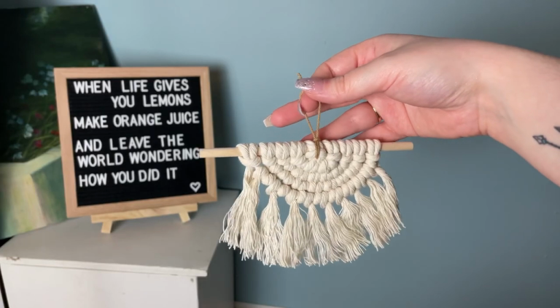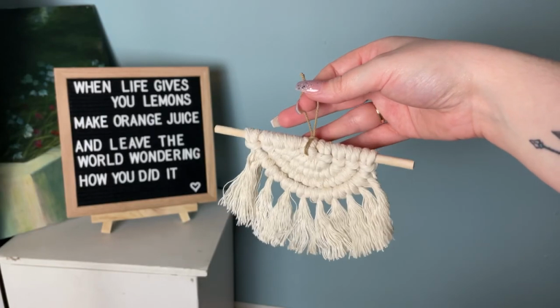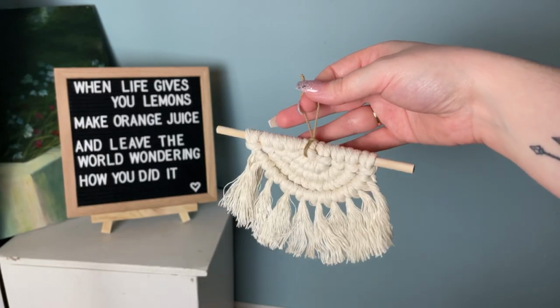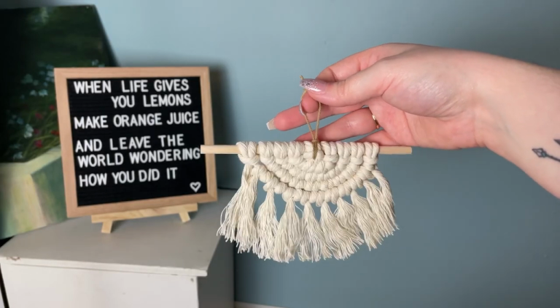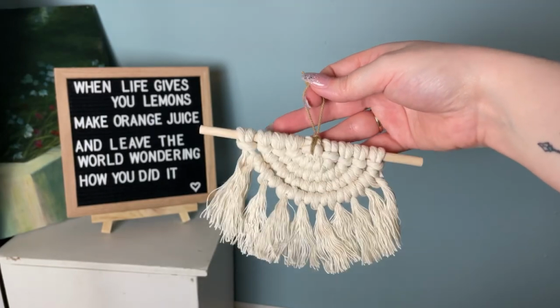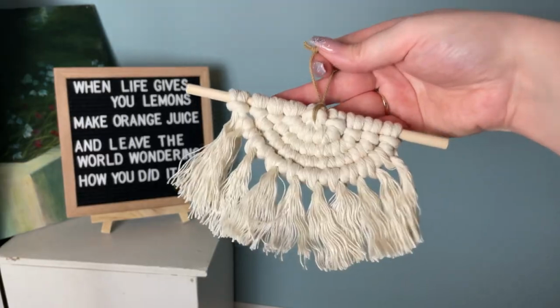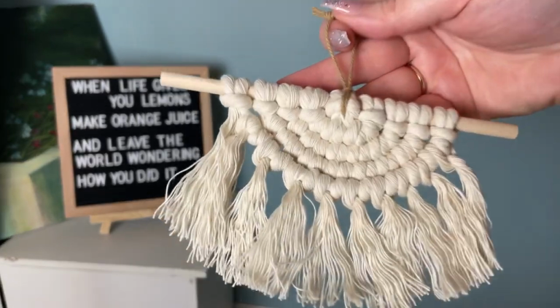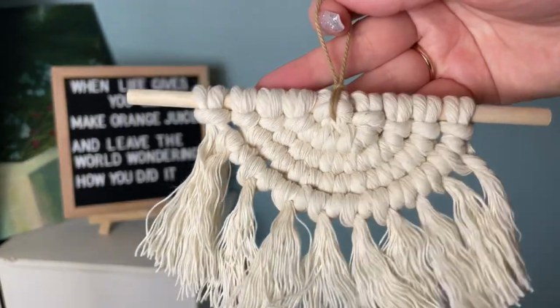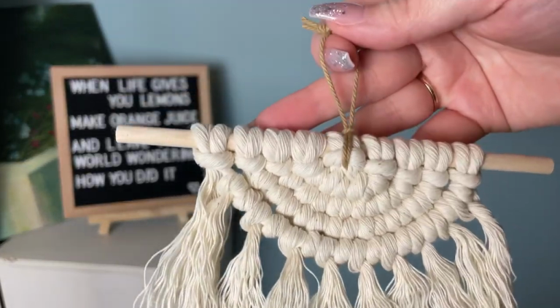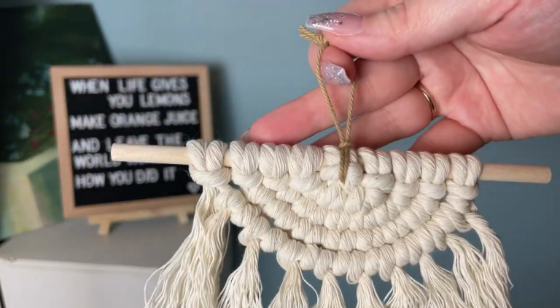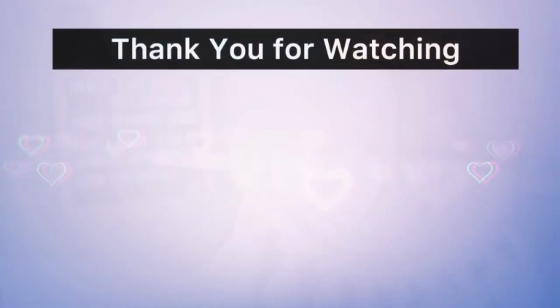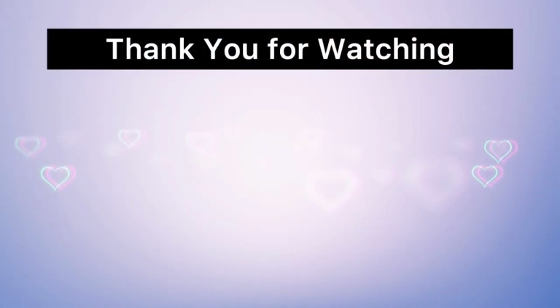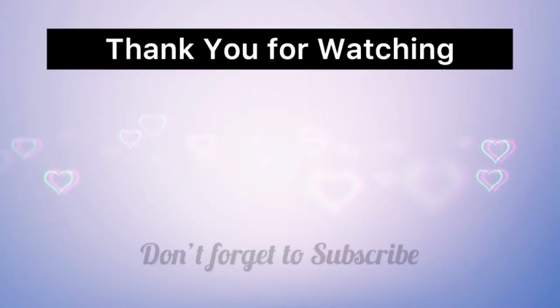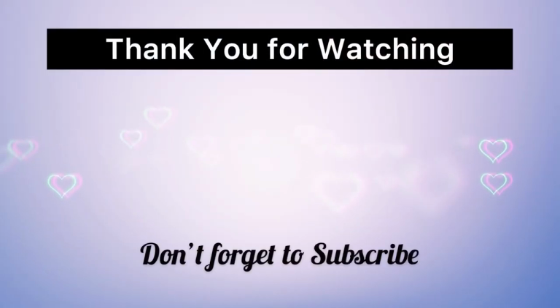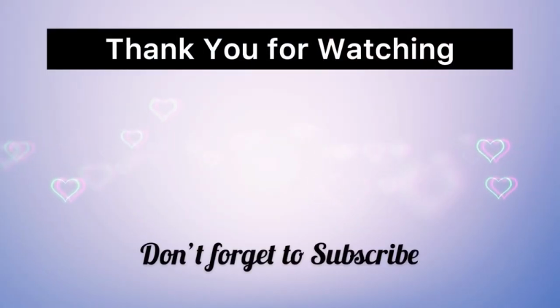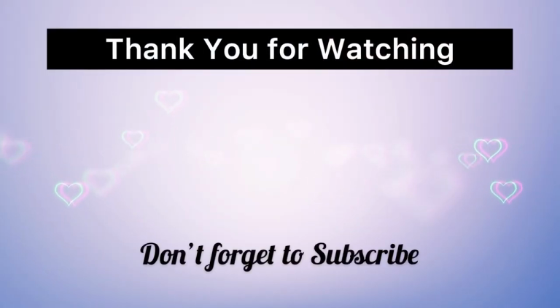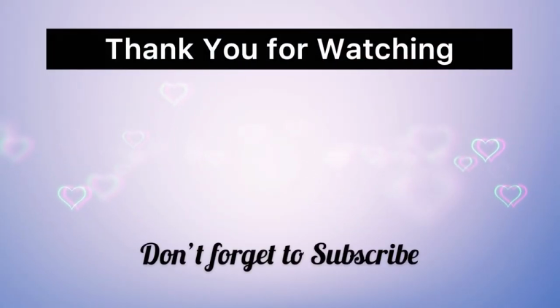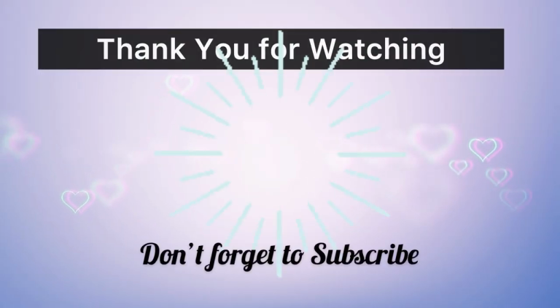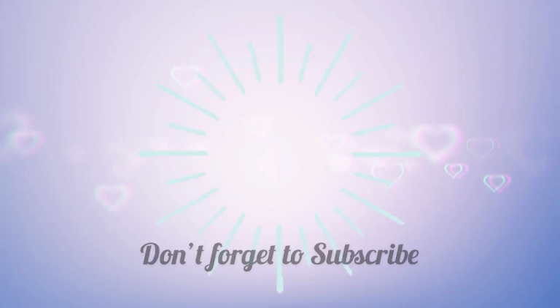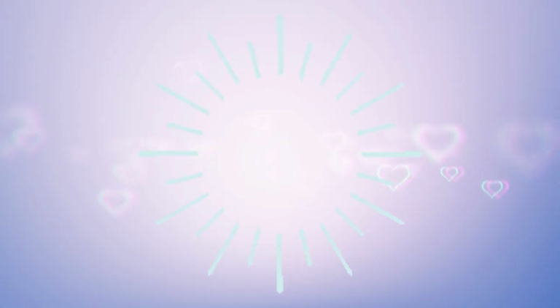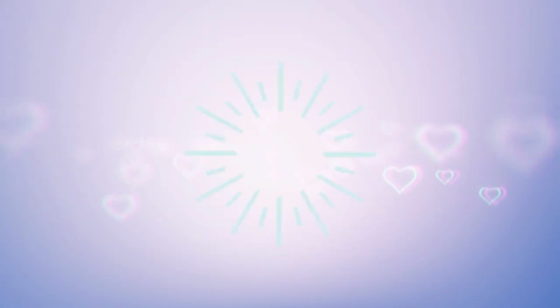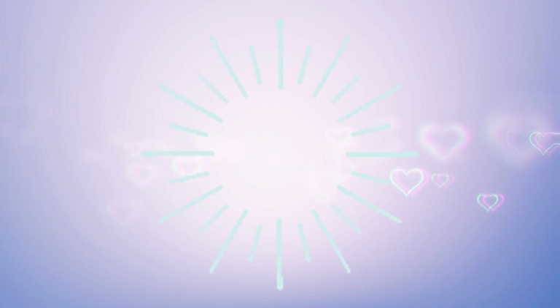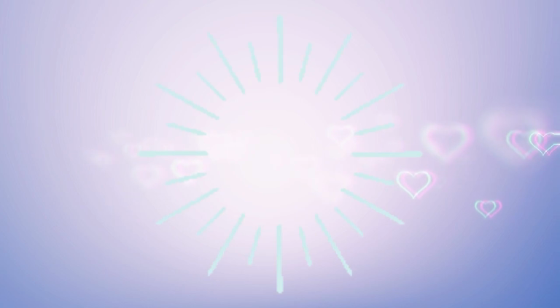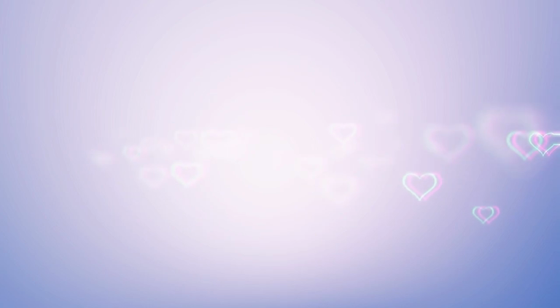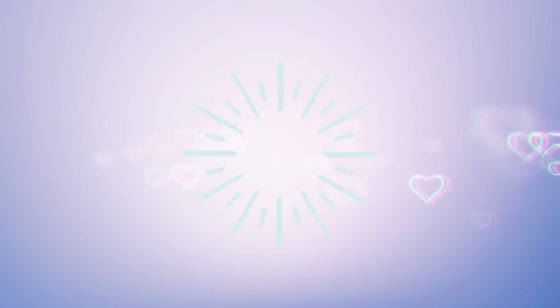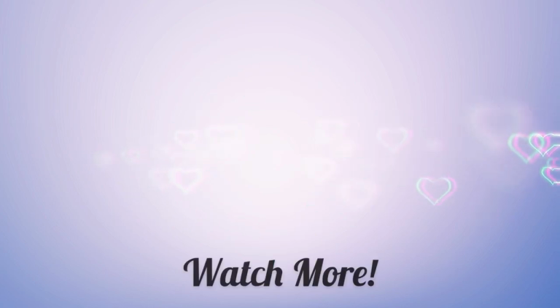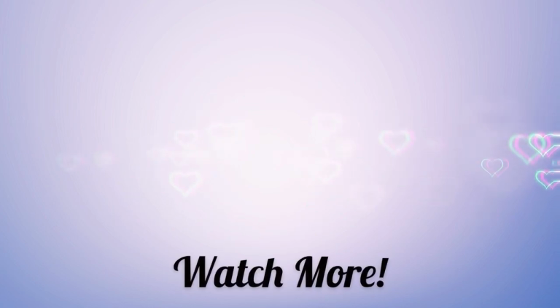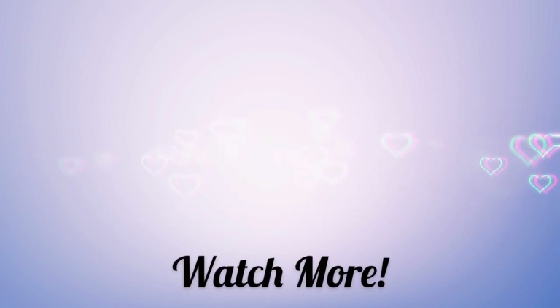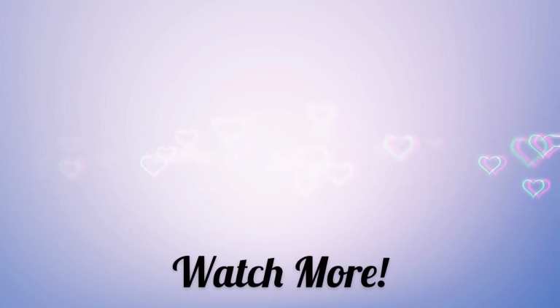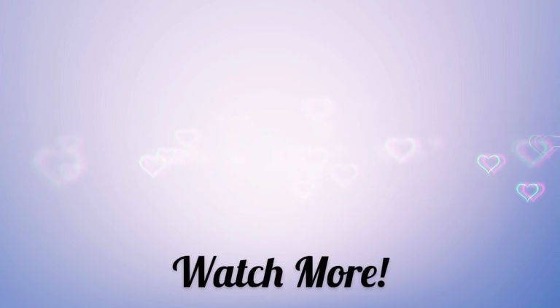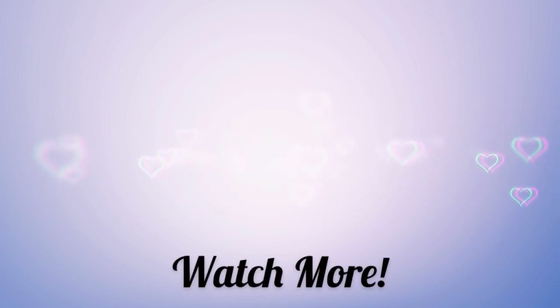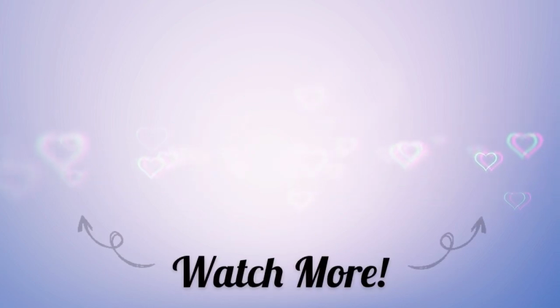Out of the five, which one was your favorite? Let me know in the comments below. Thank you for watching, and if you liked this video please hit the thumbs up. I'll see you in the next one.